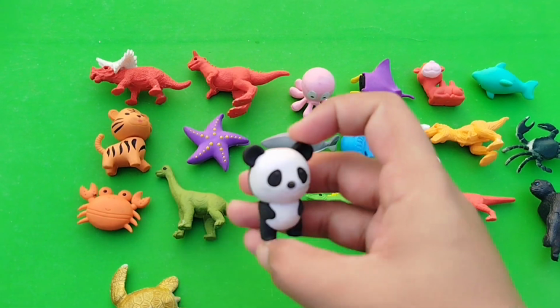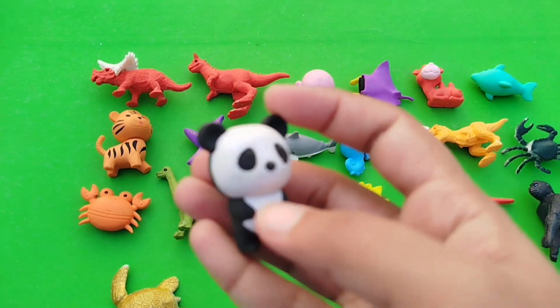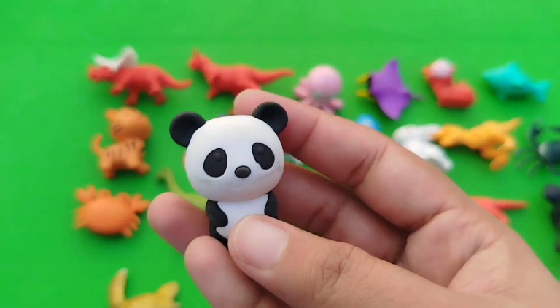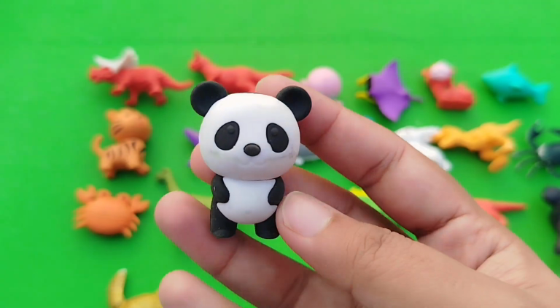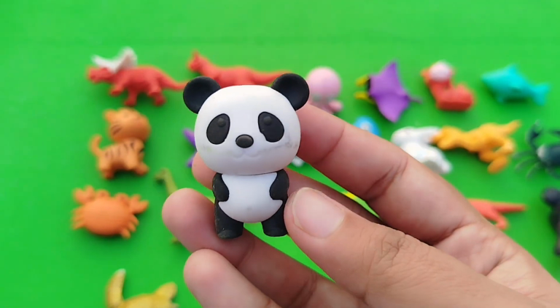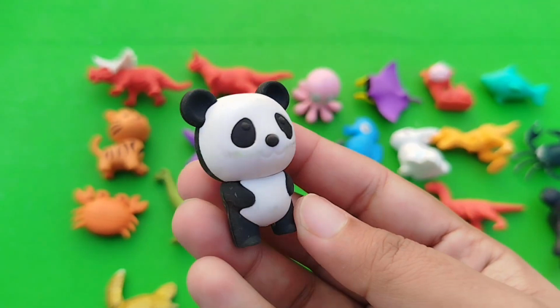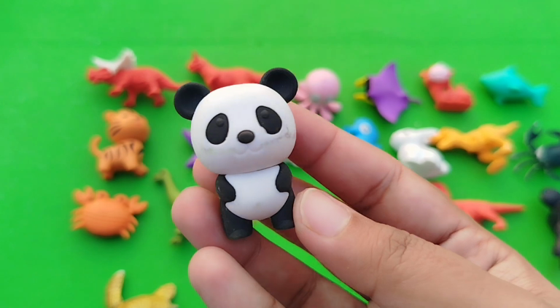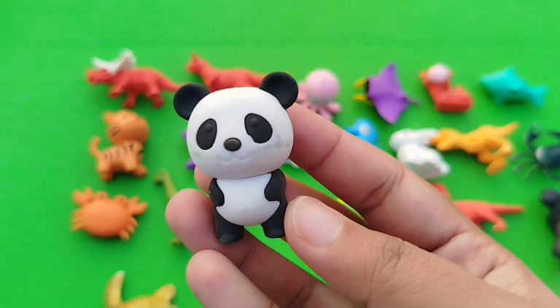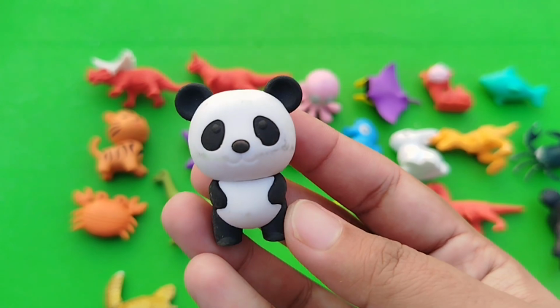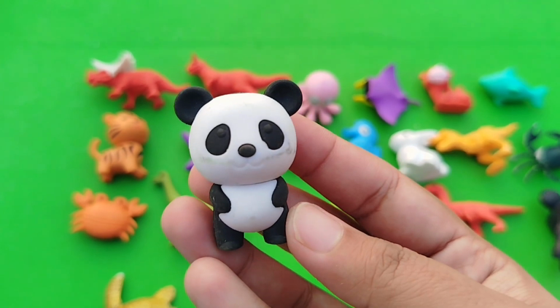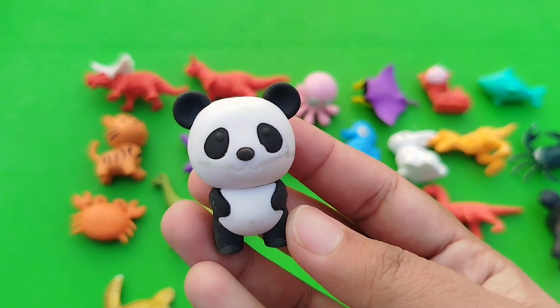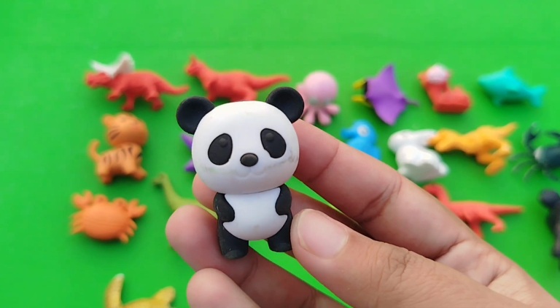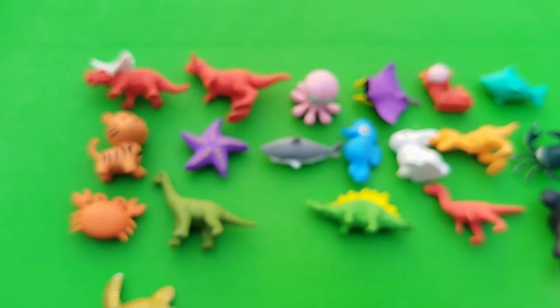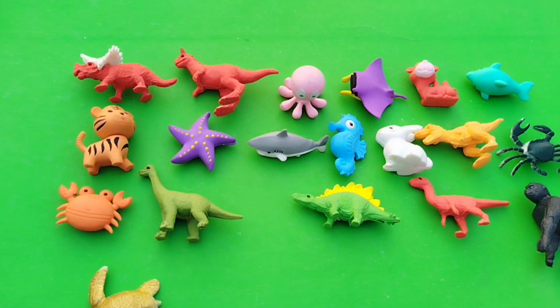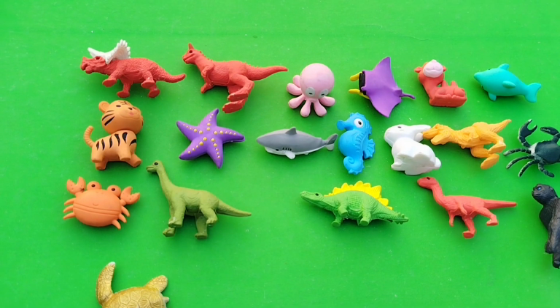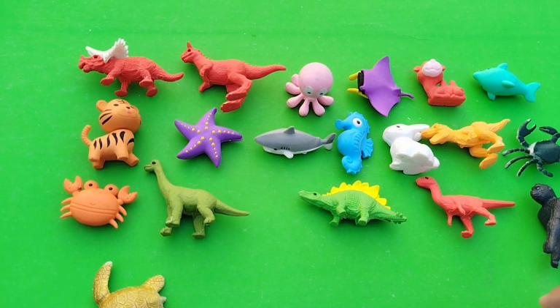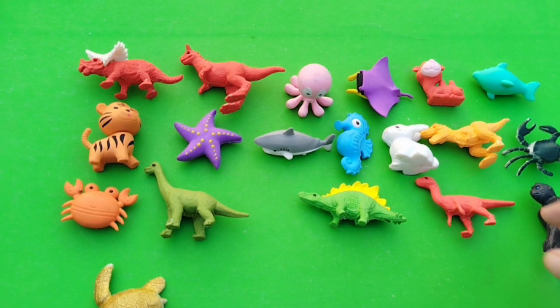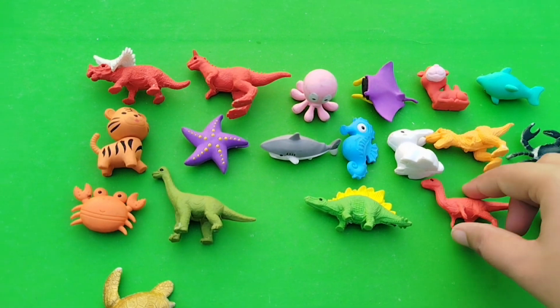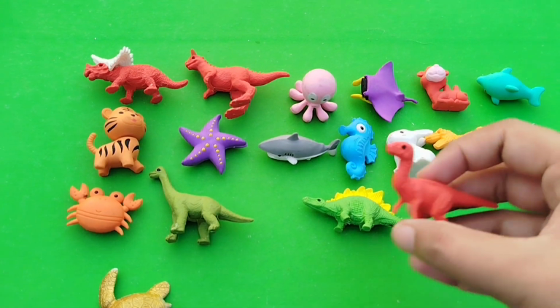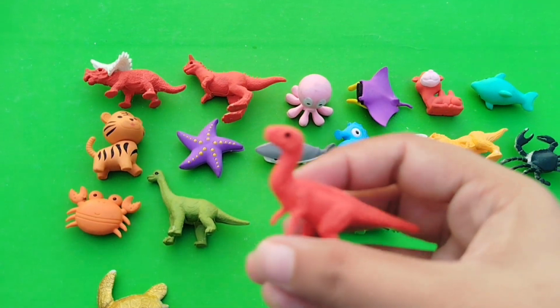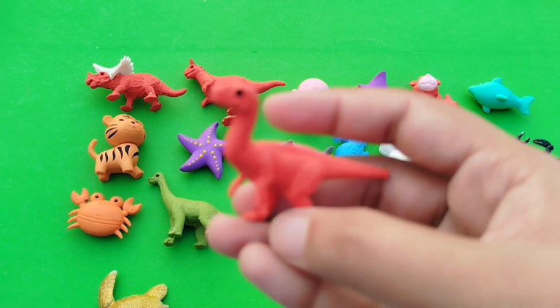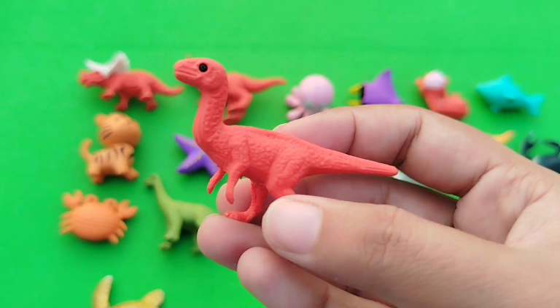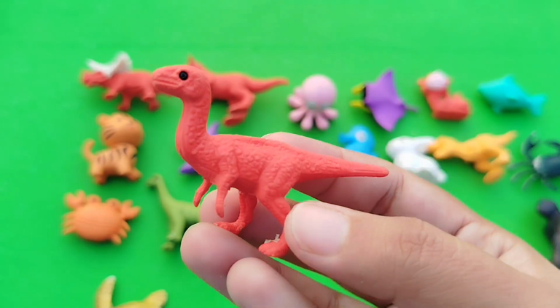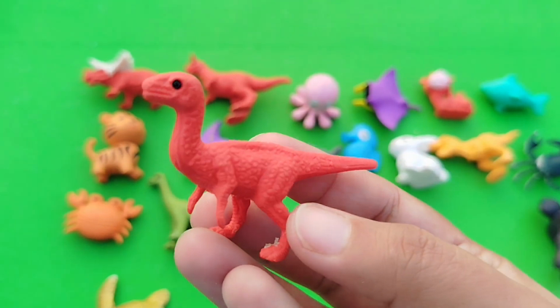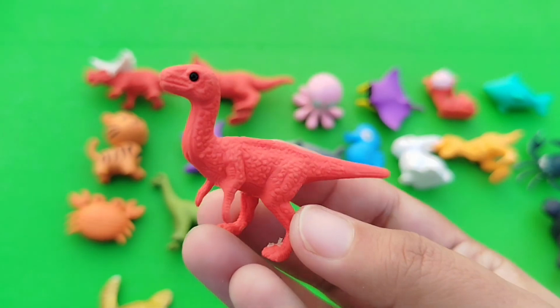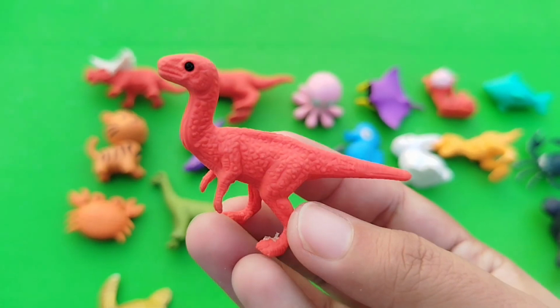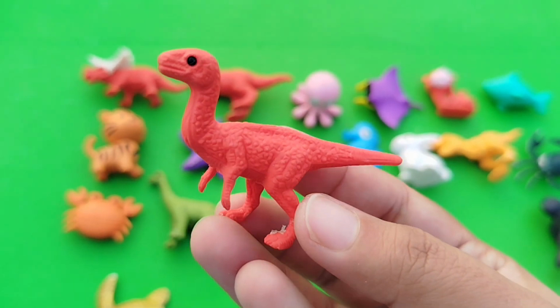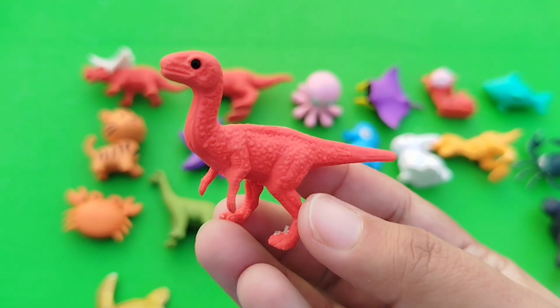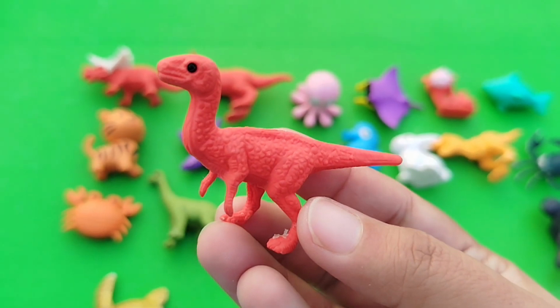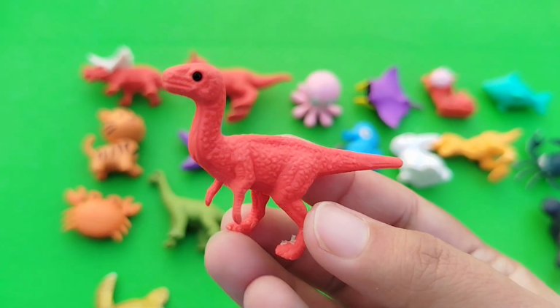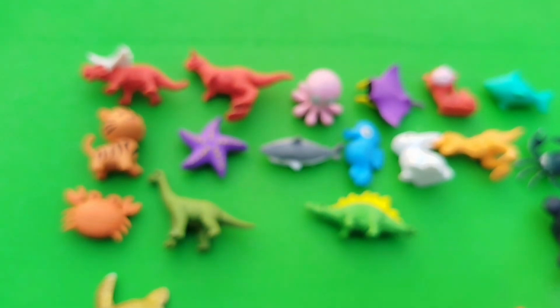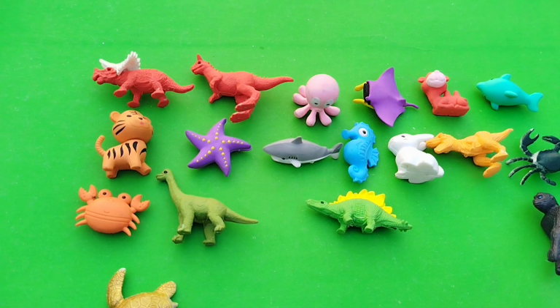A panda. This is a panda. The next one is a raptor. This is a raptor.